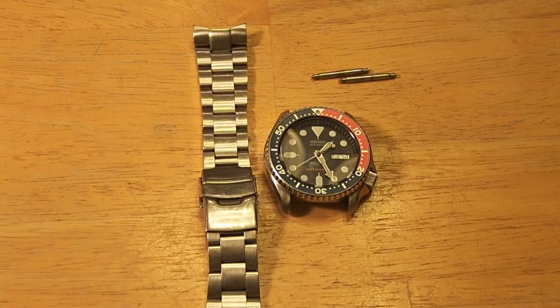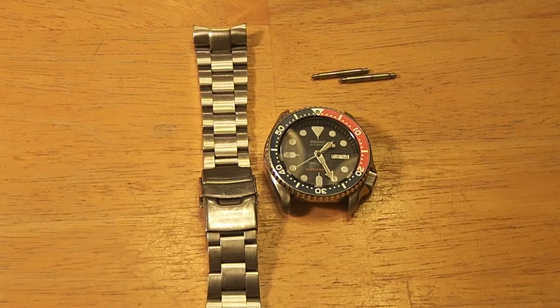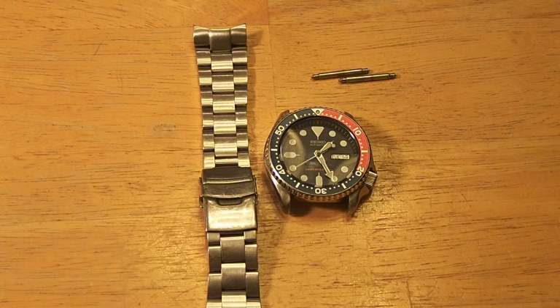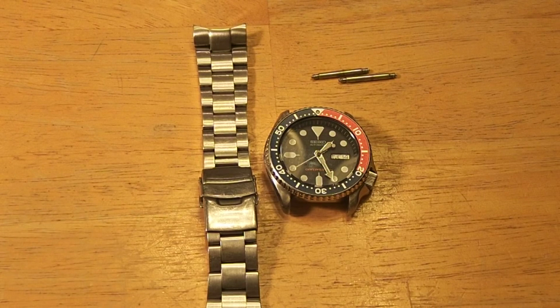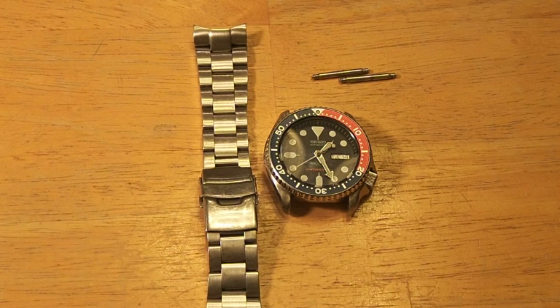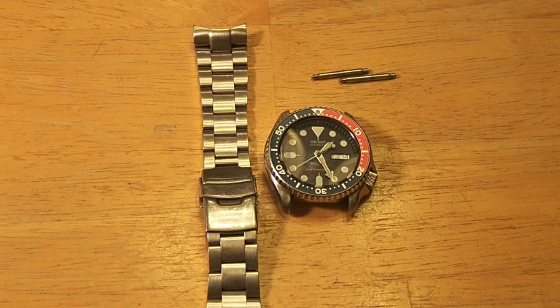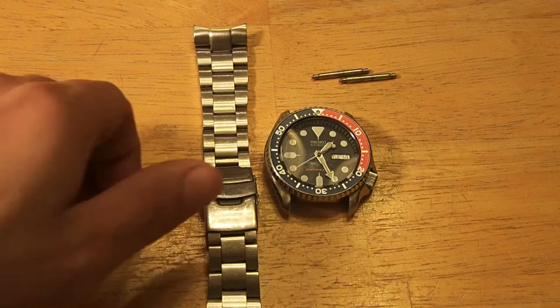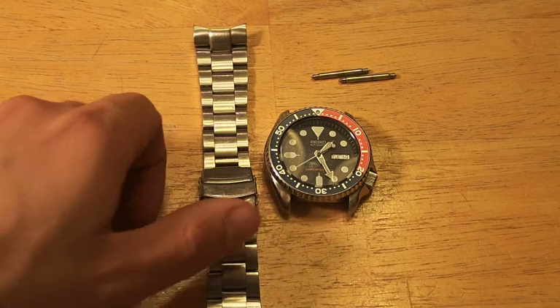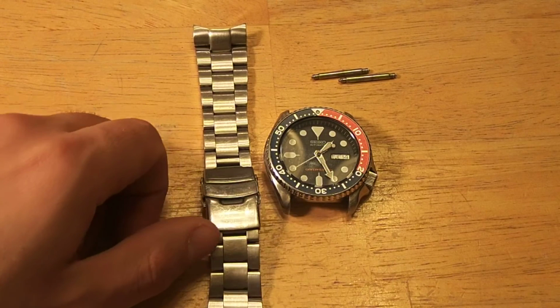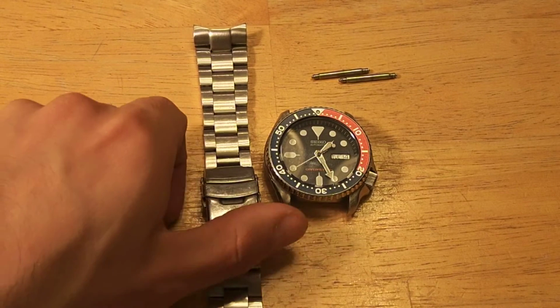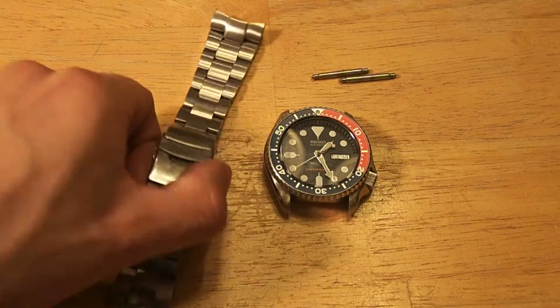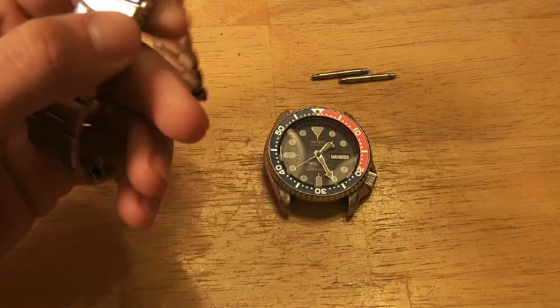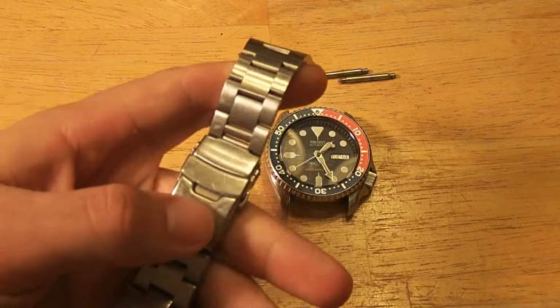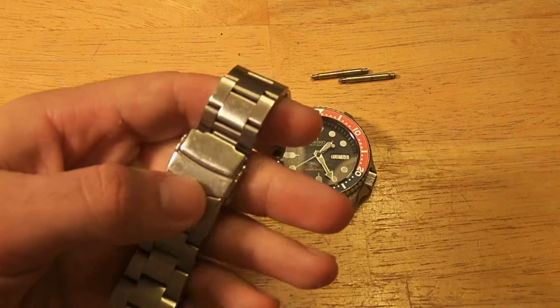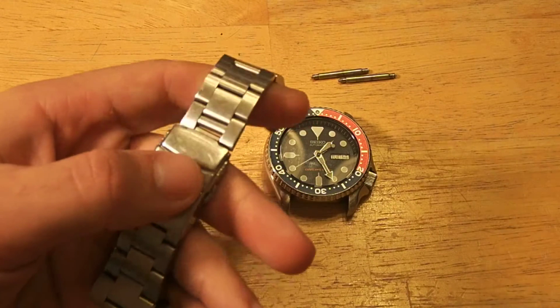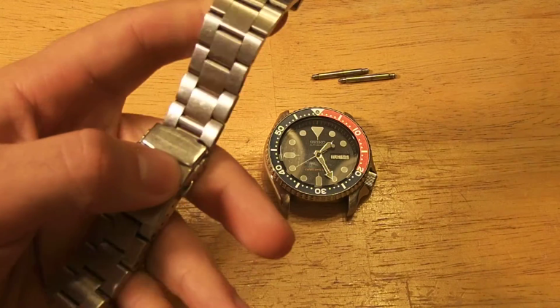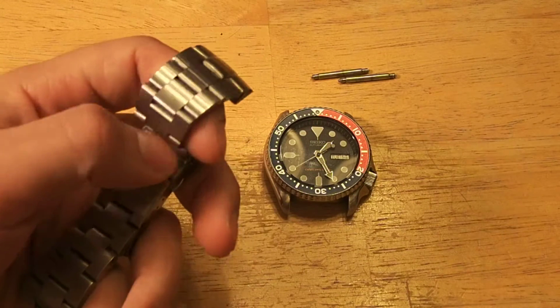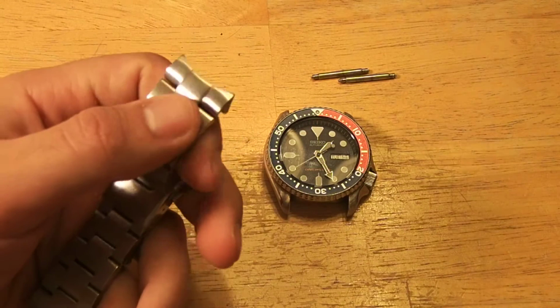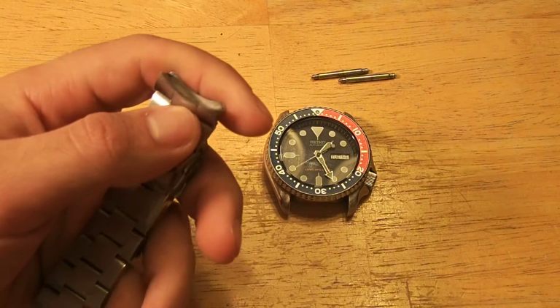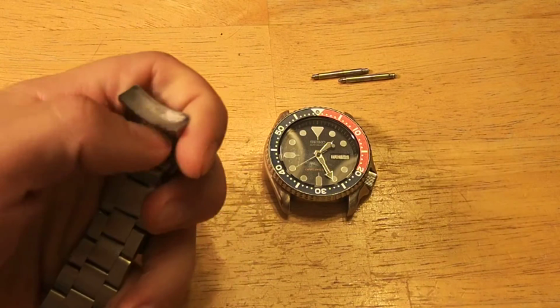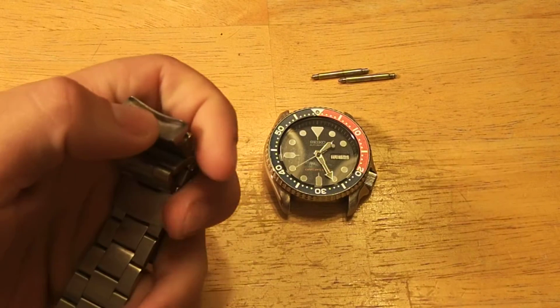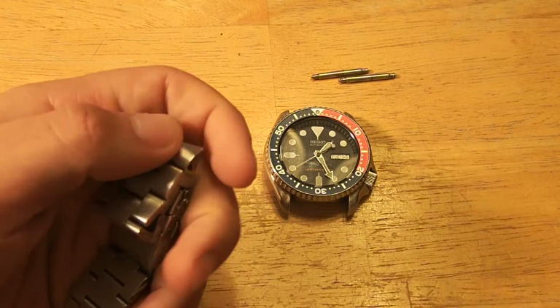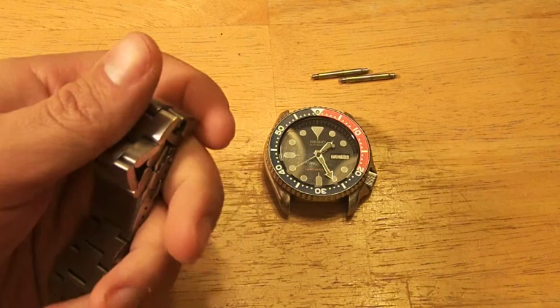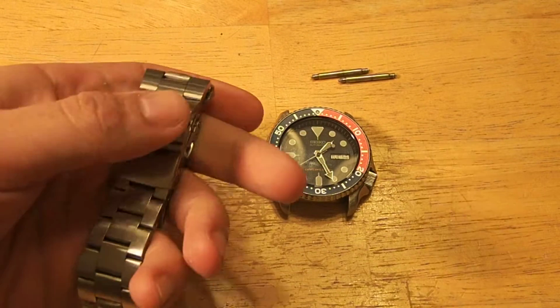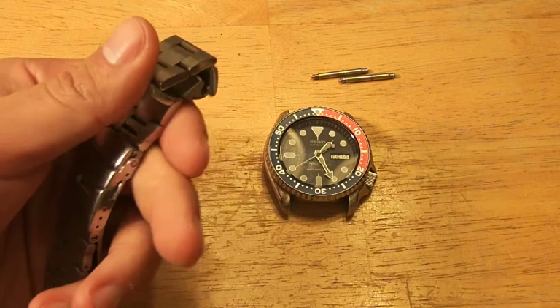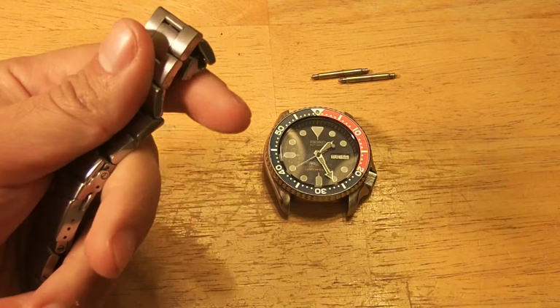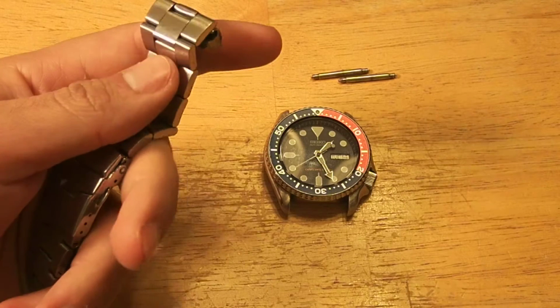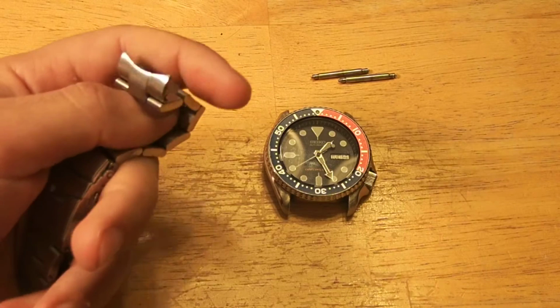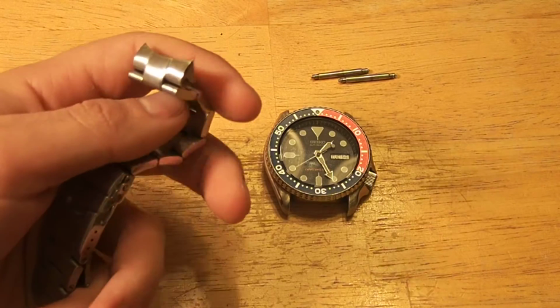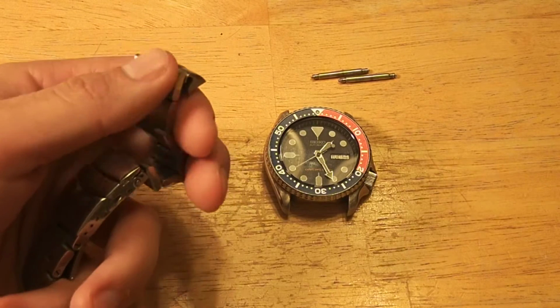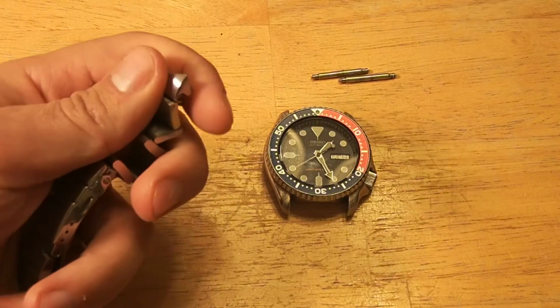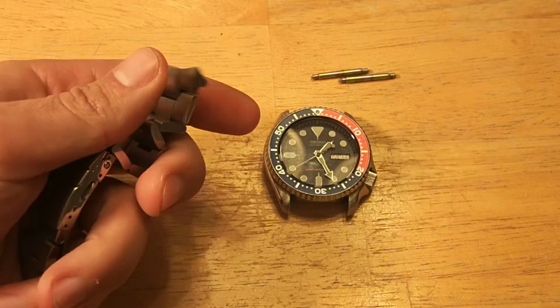Good evening everyone. I had a lot of good feedback on my Strapcode Super Jubilee review that I did a little while ago.